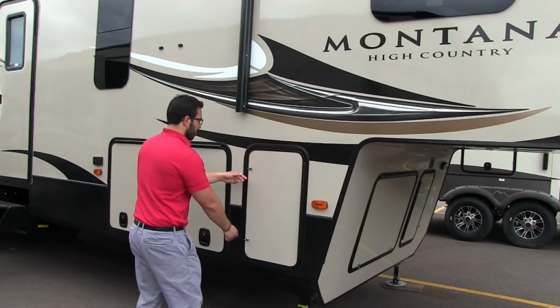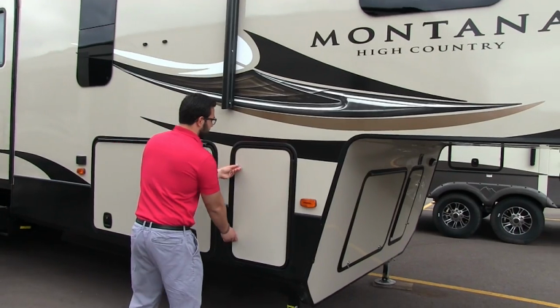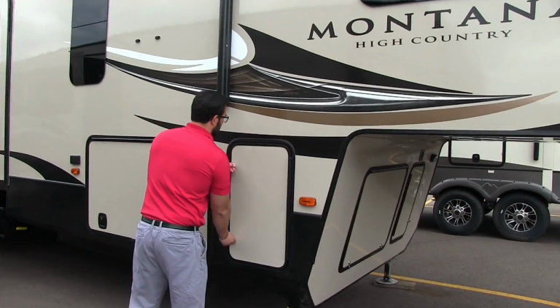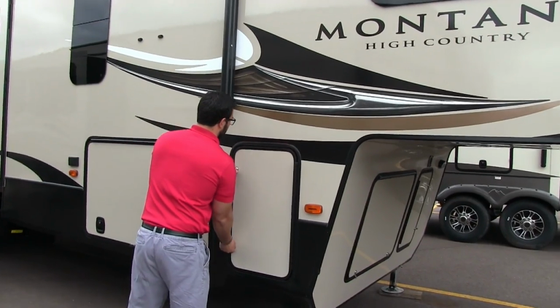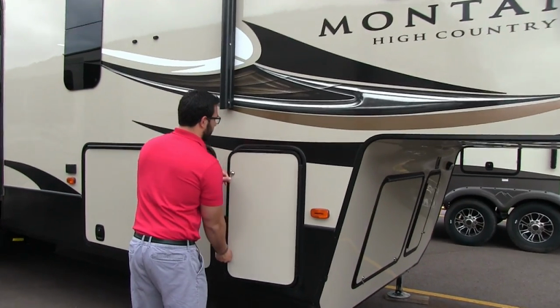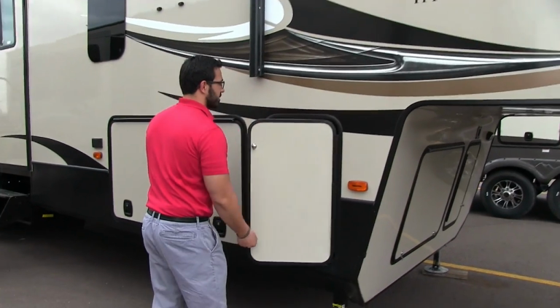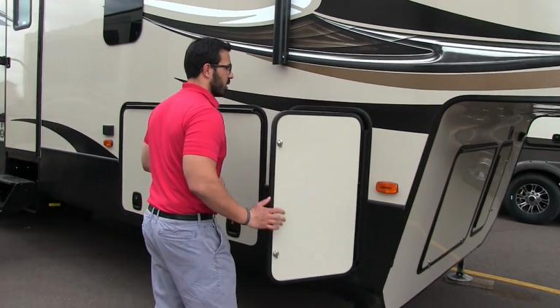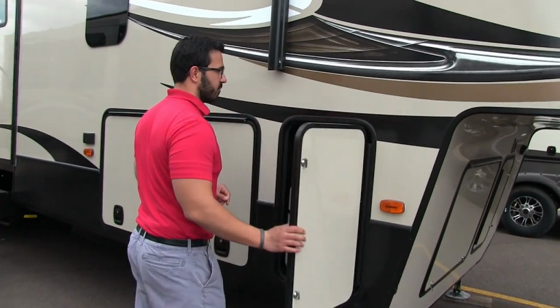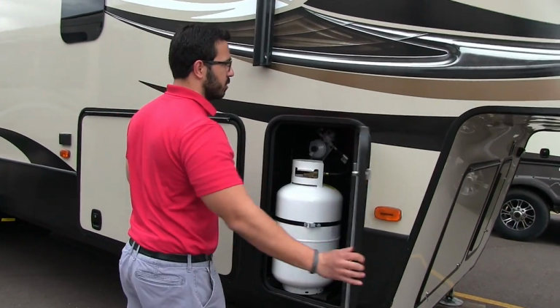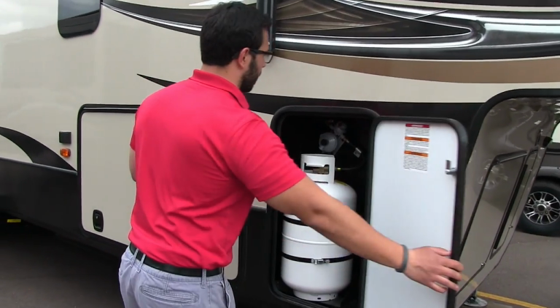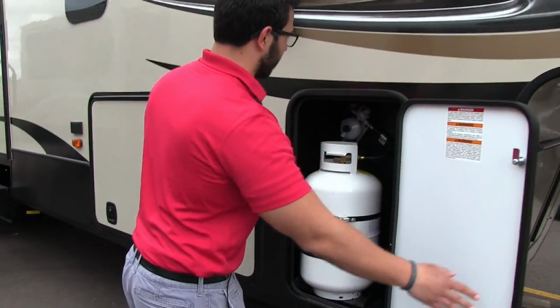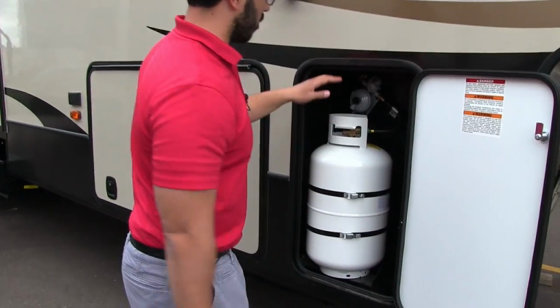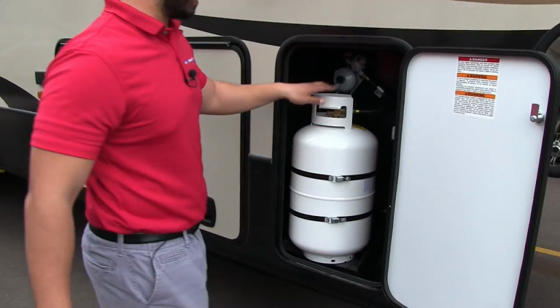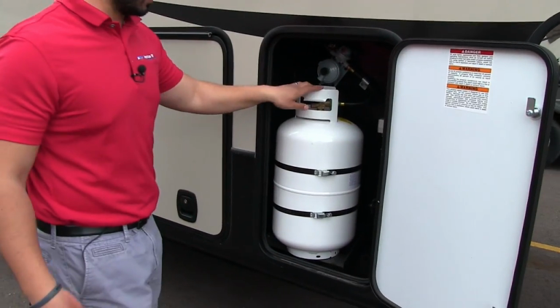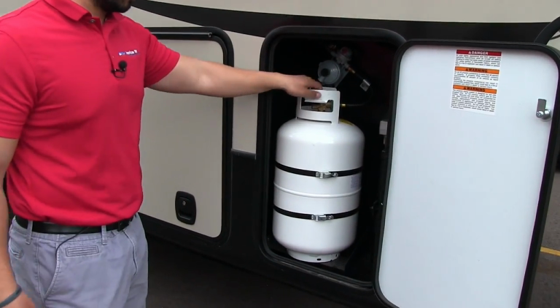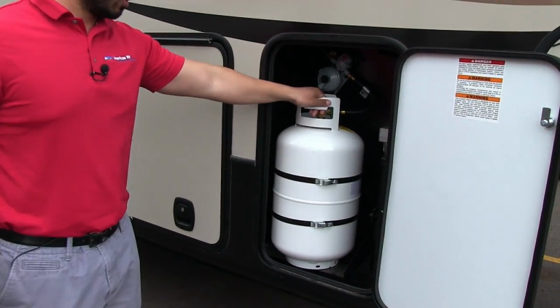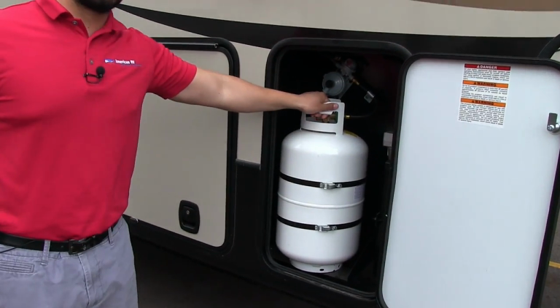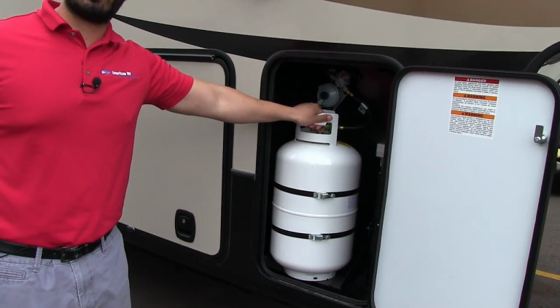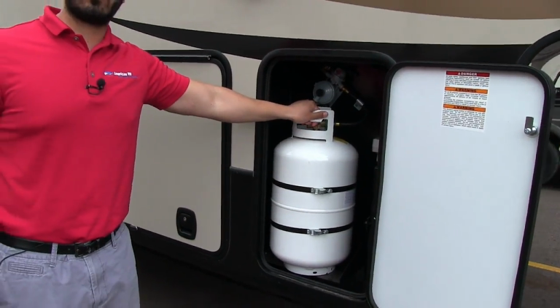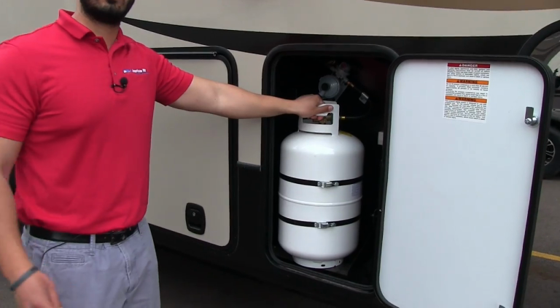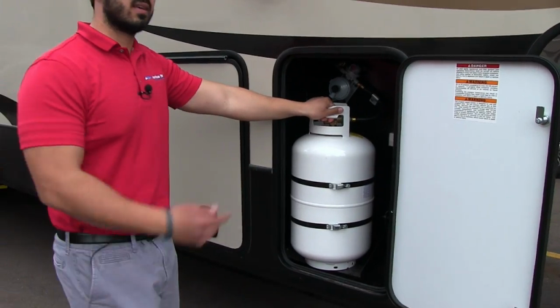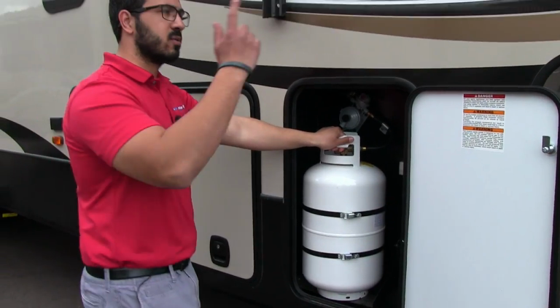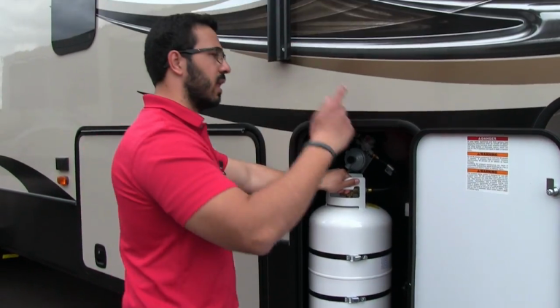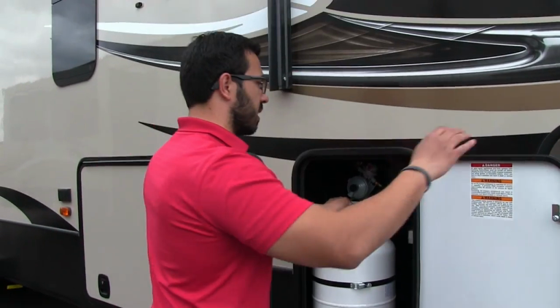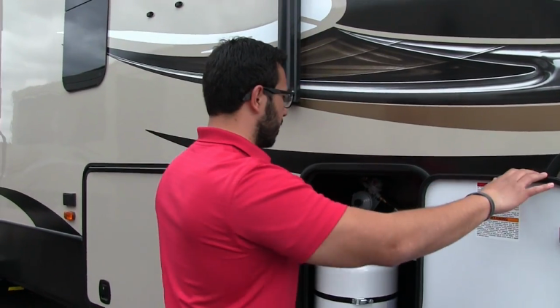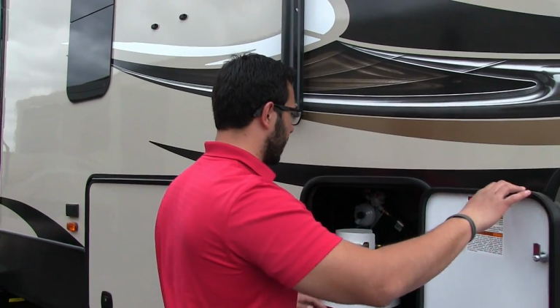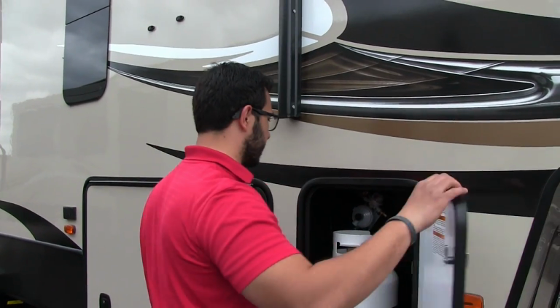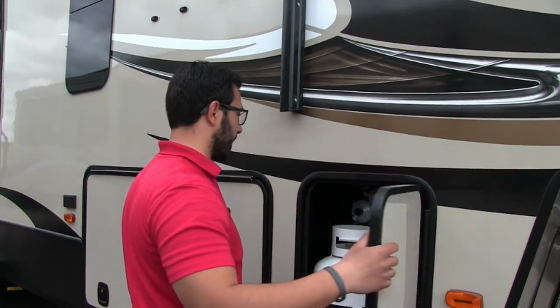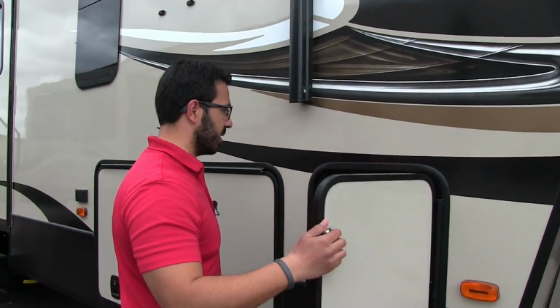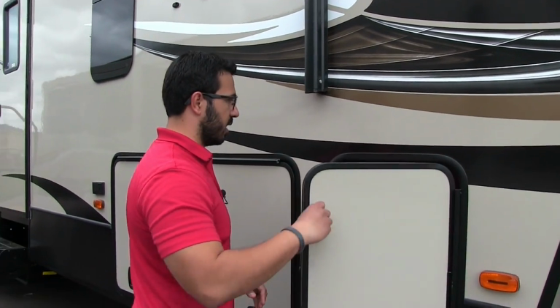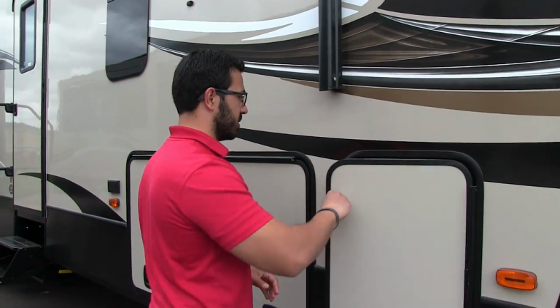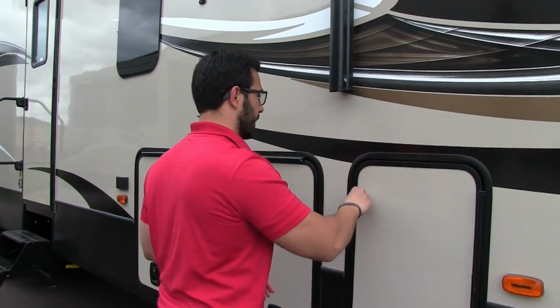Right up here is one of two propane tanks. You have a 30-pounder on this side as well as a 30-pound tank on the other side.